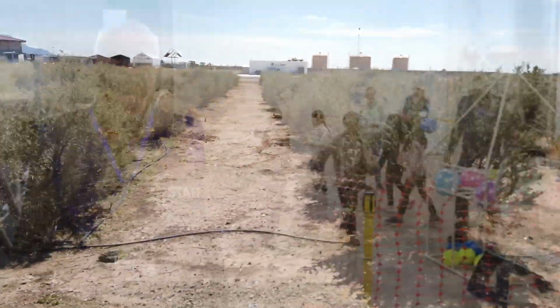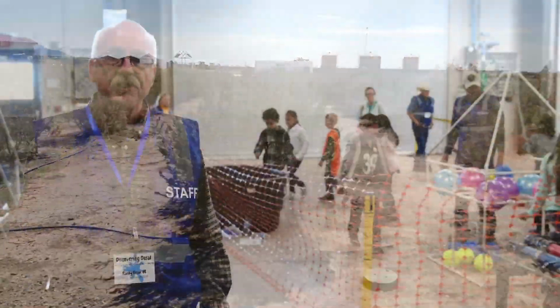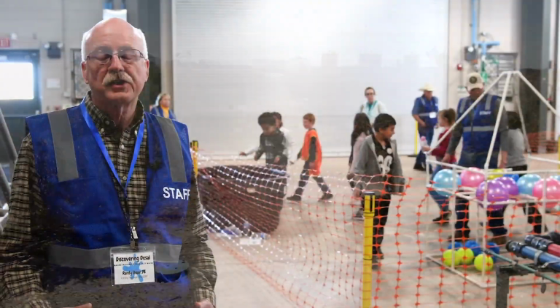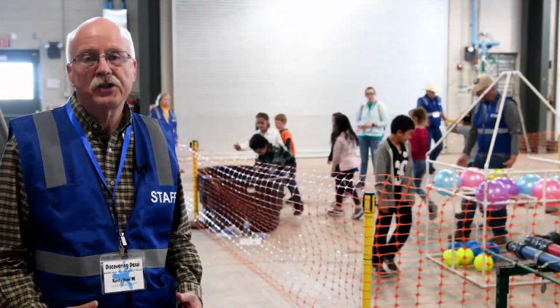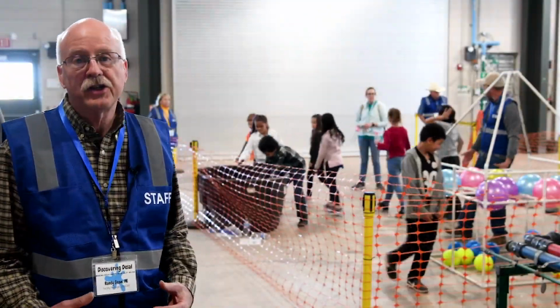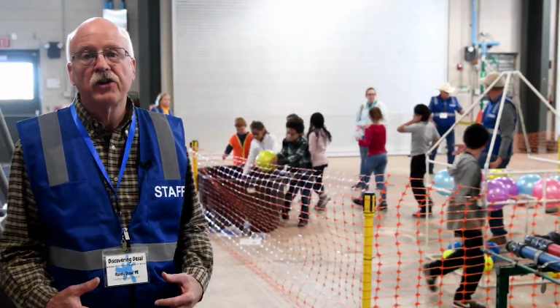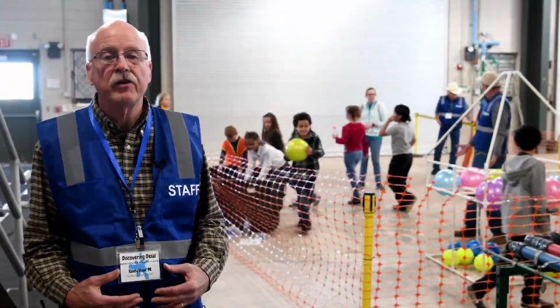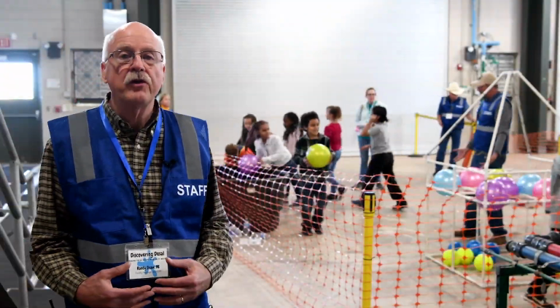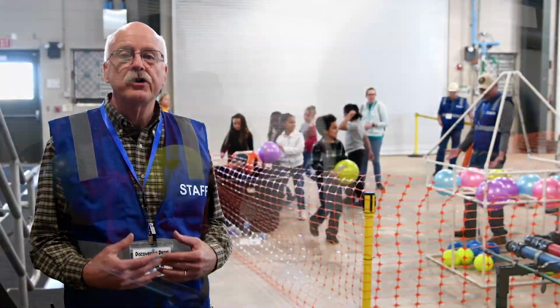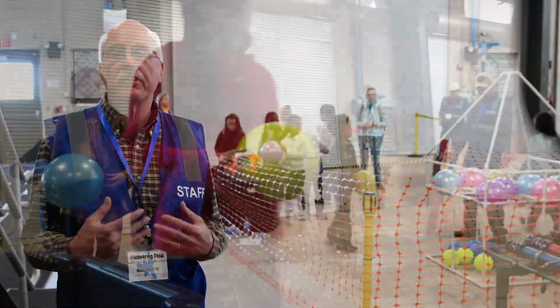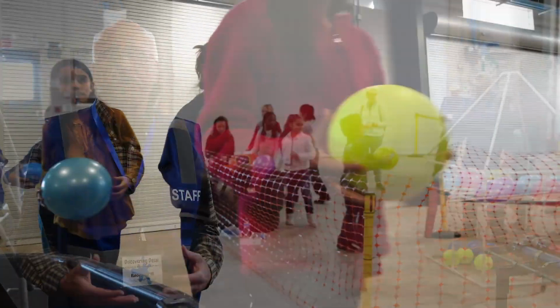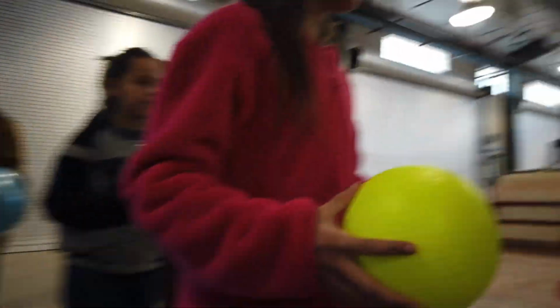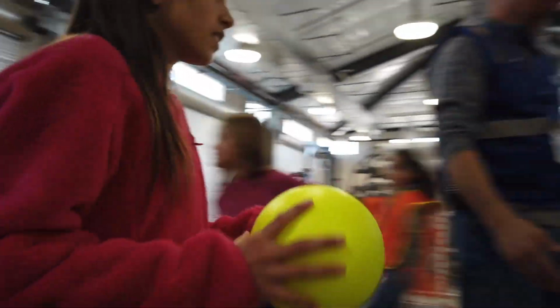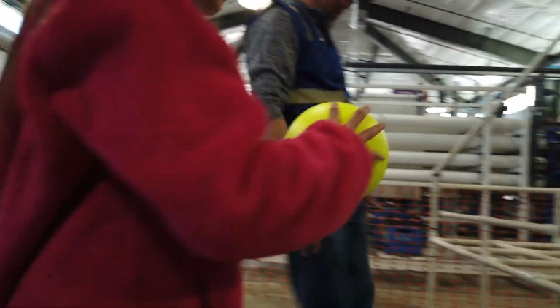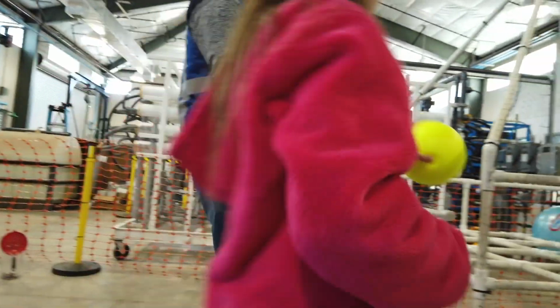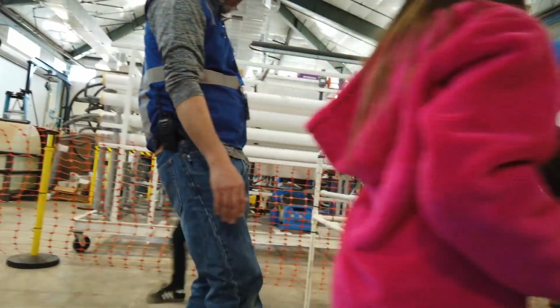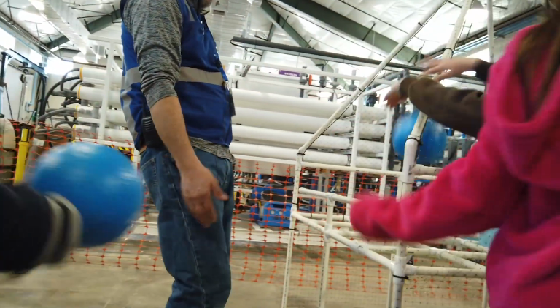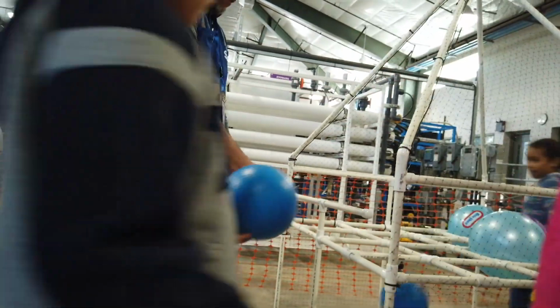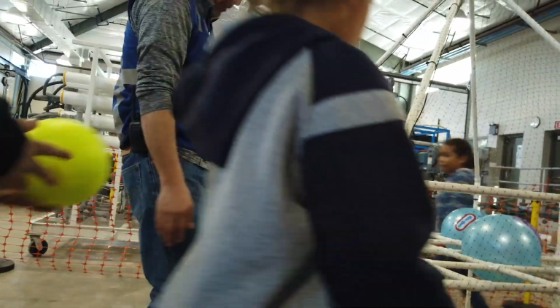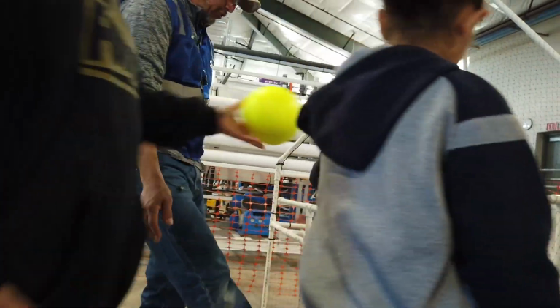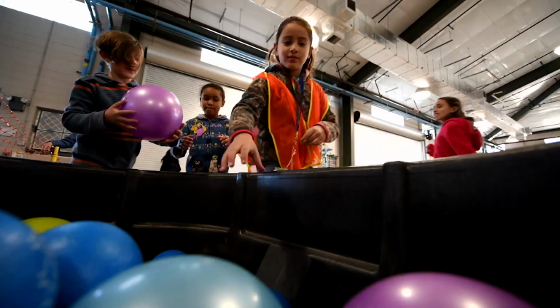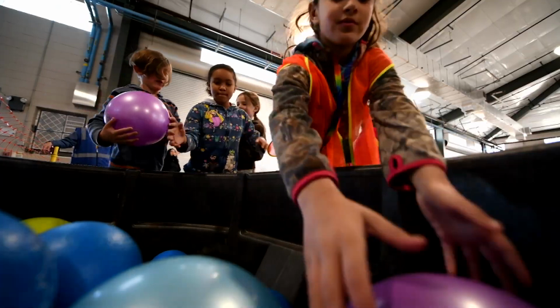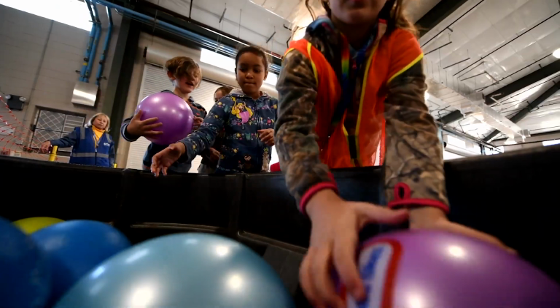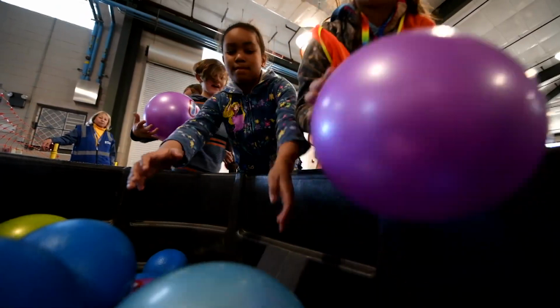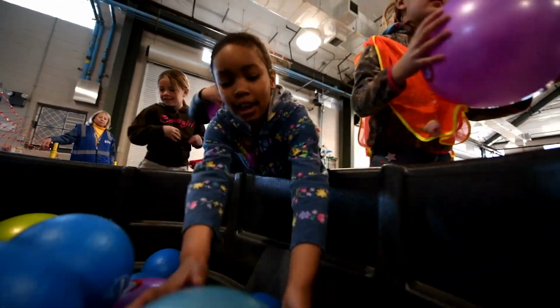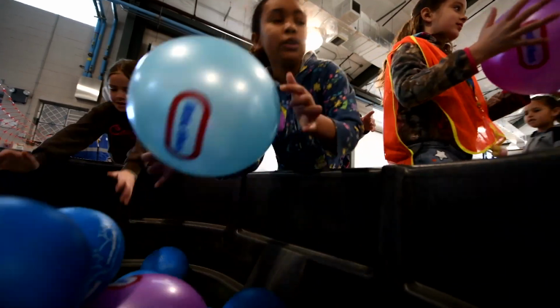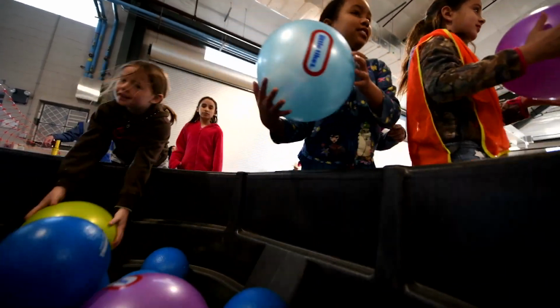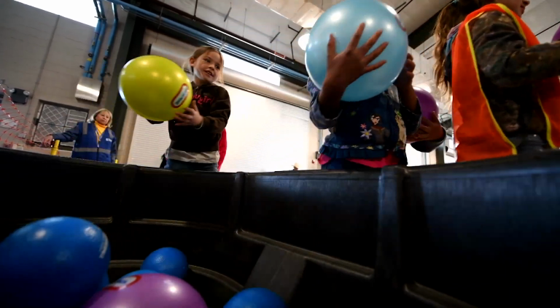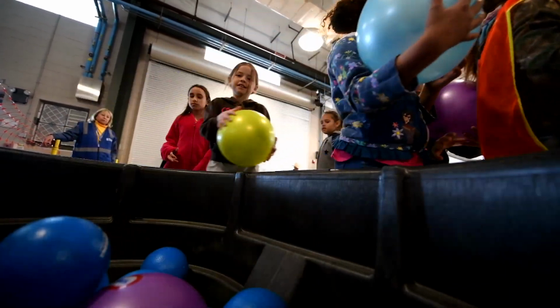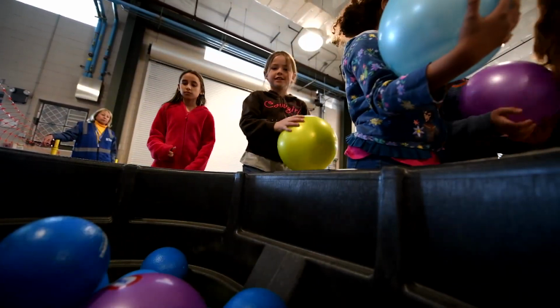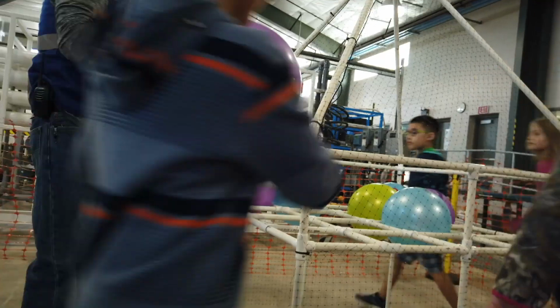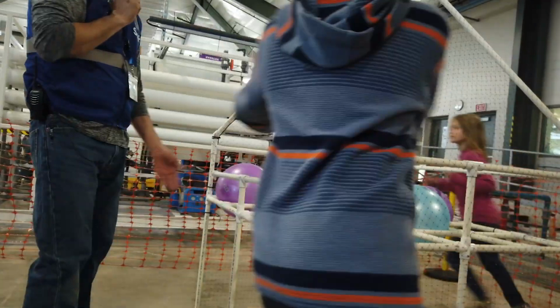At this learning station, the kids are learning how to remove undissolved substances from water. They're learning the concept of filtering water, and they'll also learn how to backwash in this particular group.